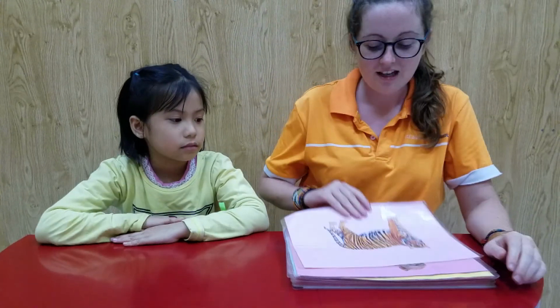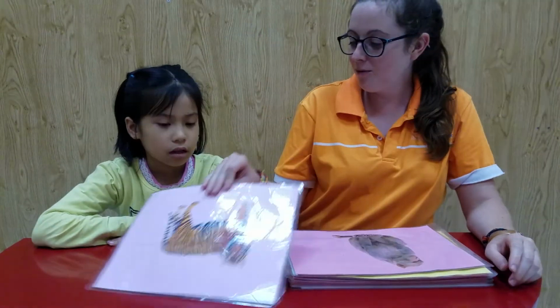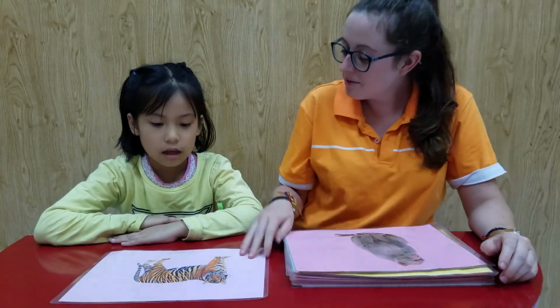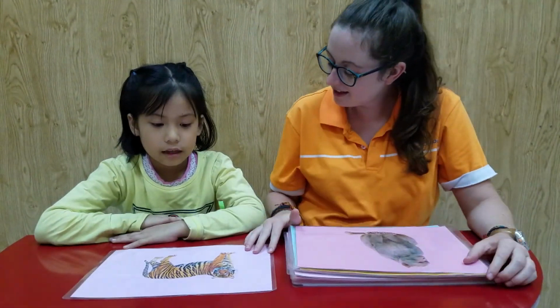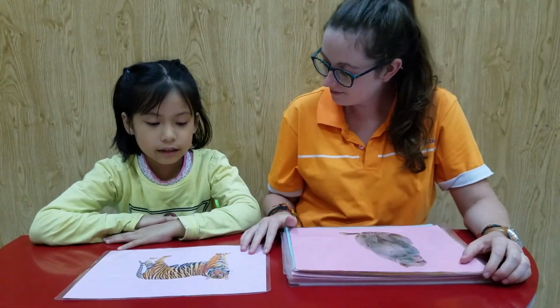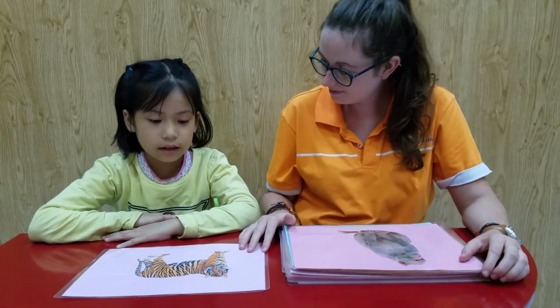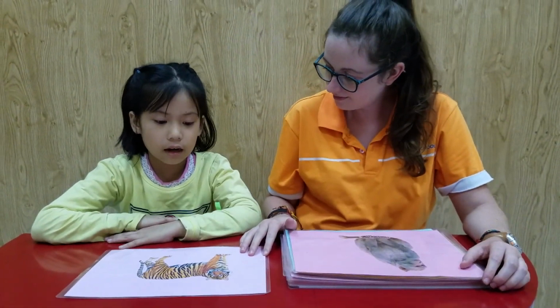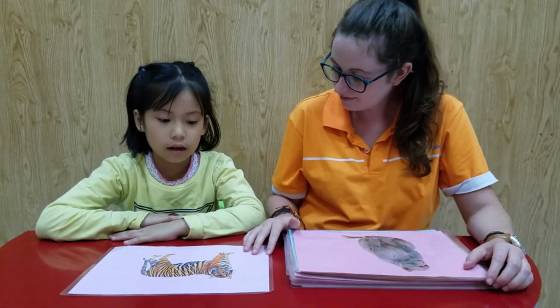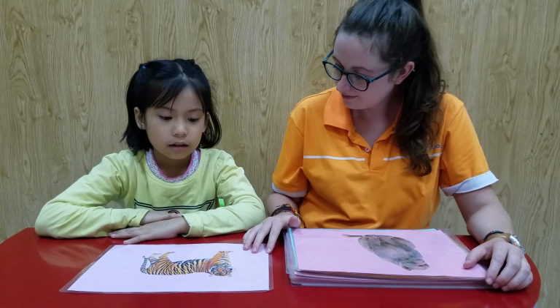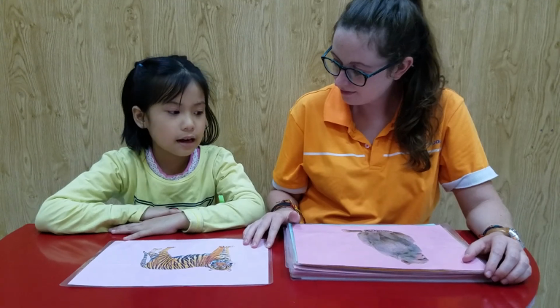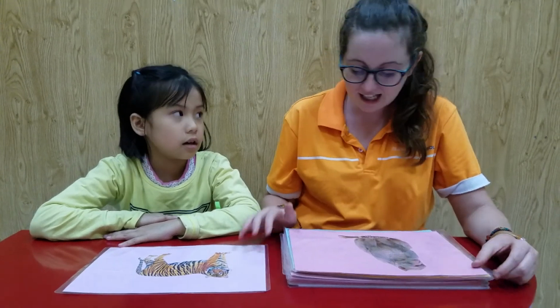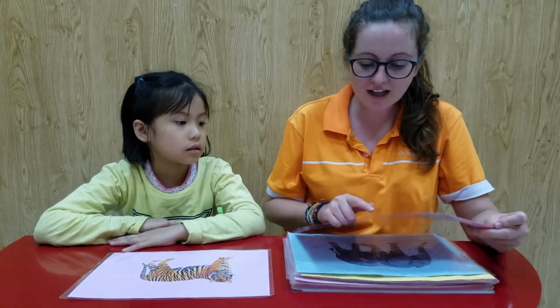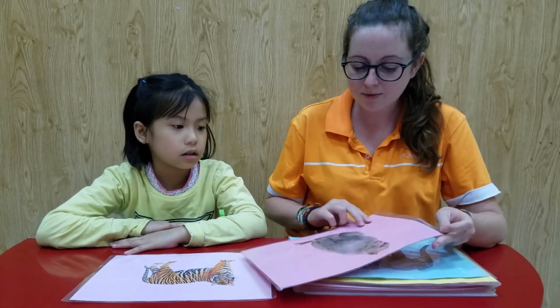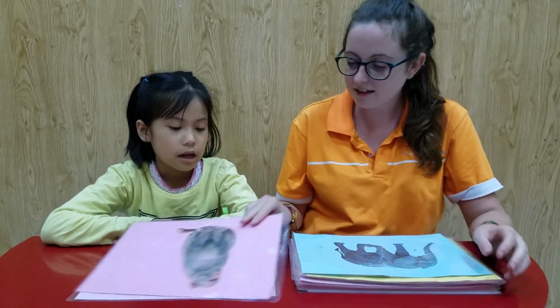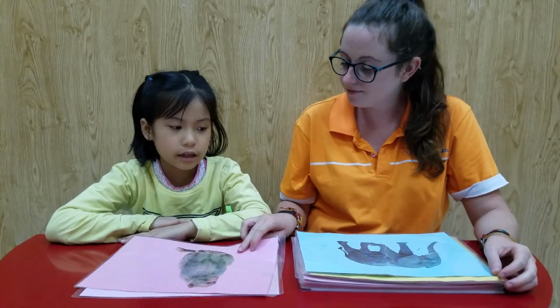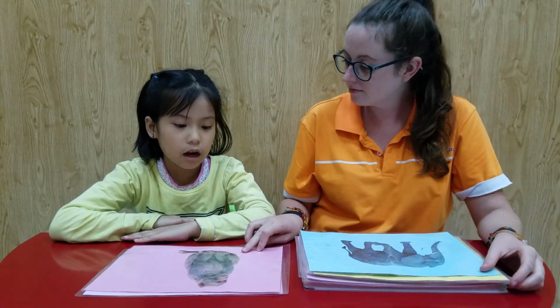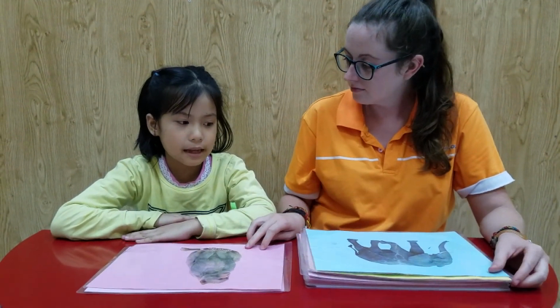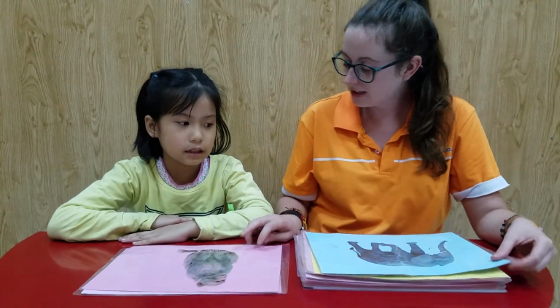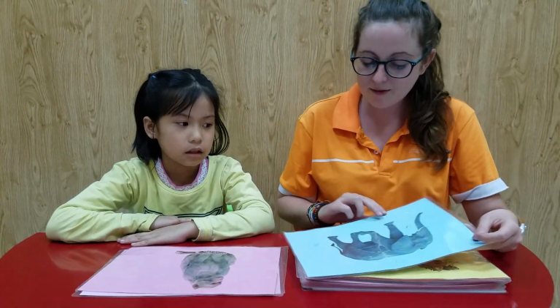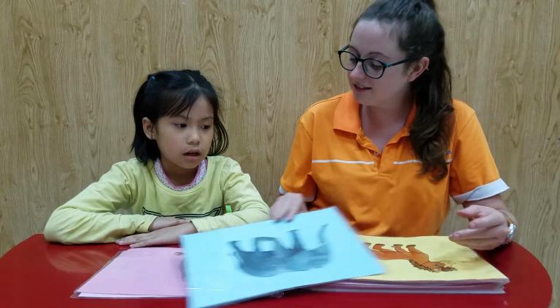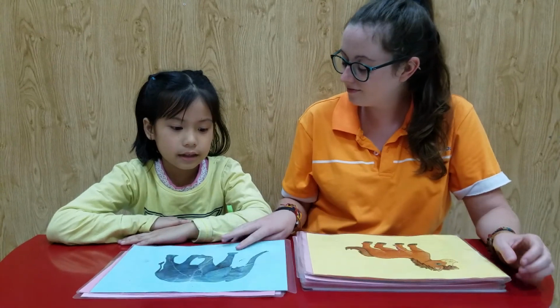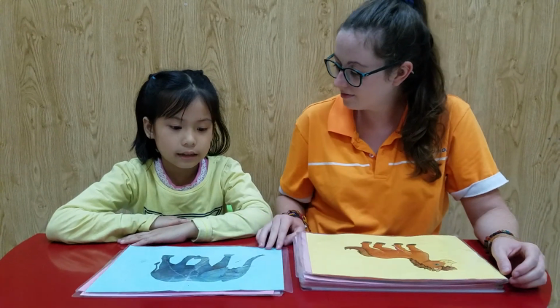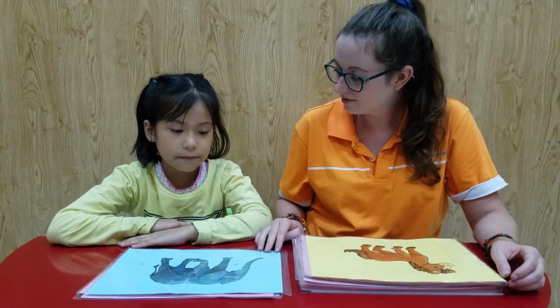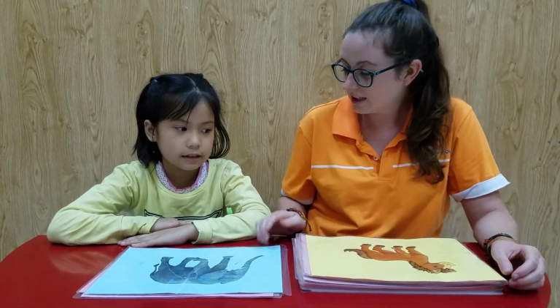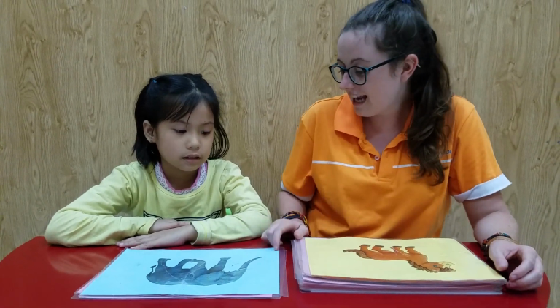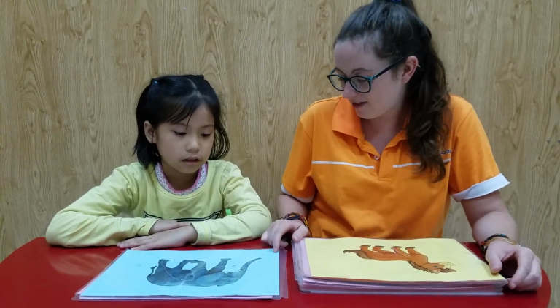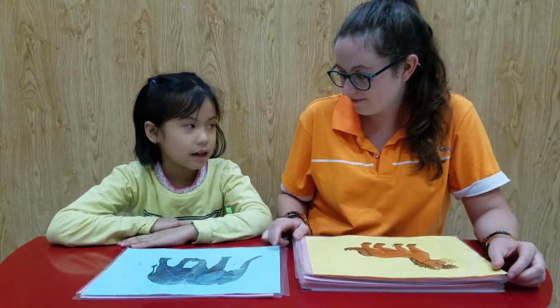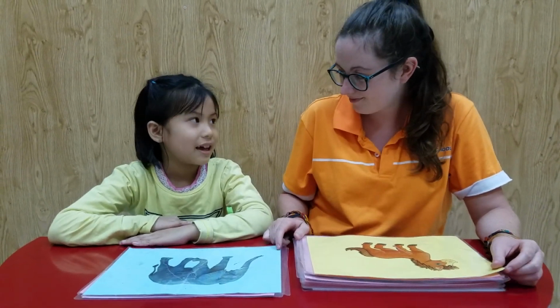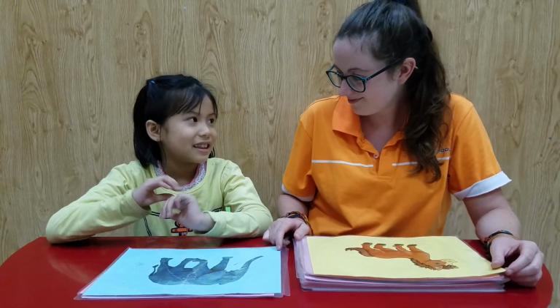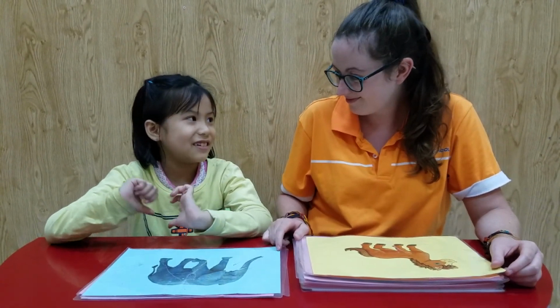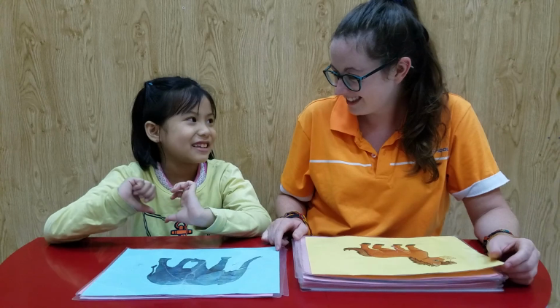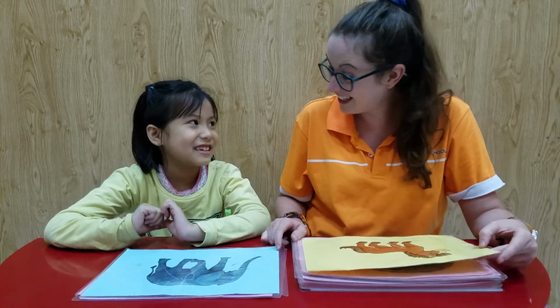What animal is it? It's a tiger. Yeah, very good. What is it? It's a monkey. Yeah, well done. It's an elephant. Do you like elephants? No, I don't. No?